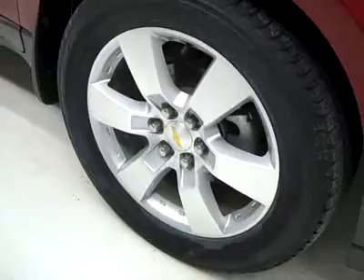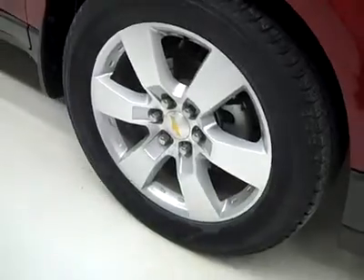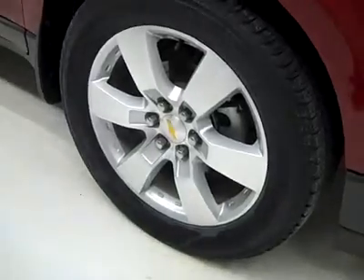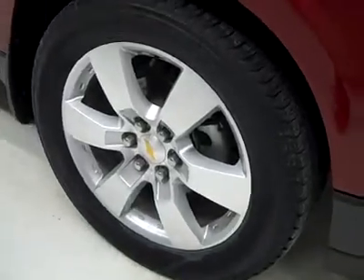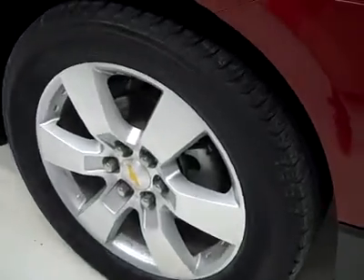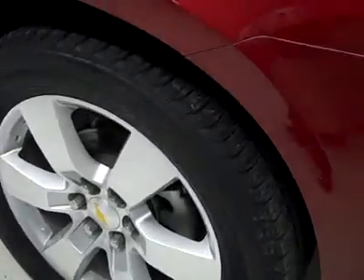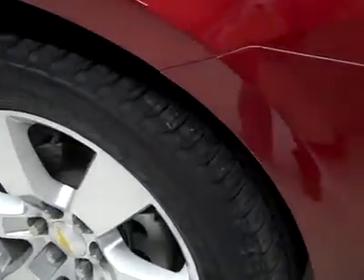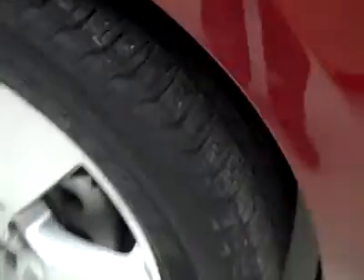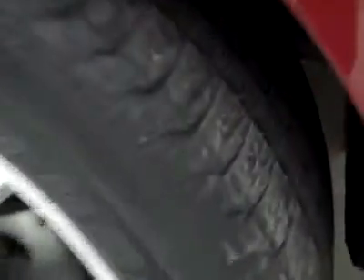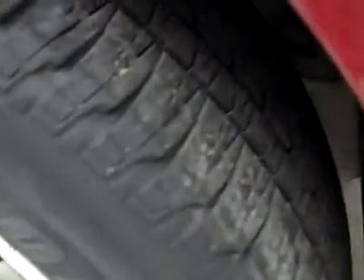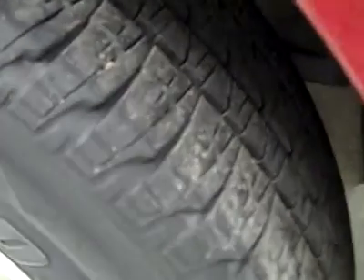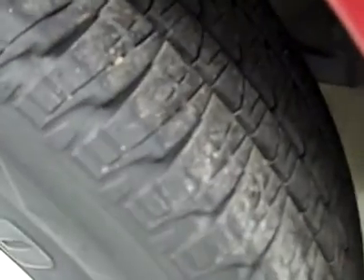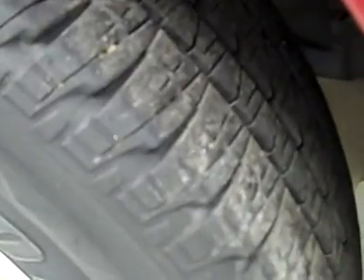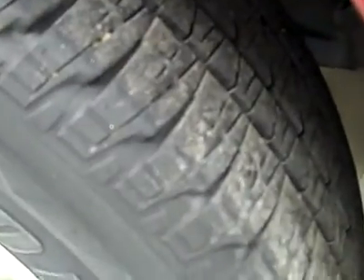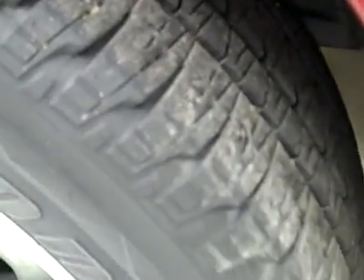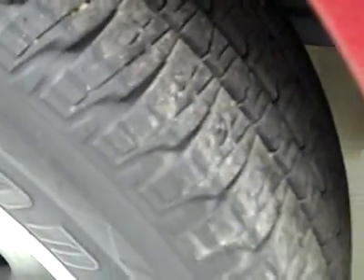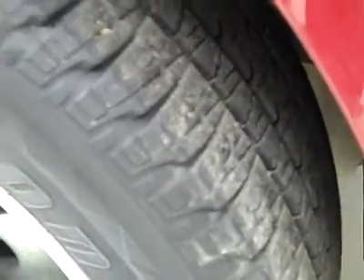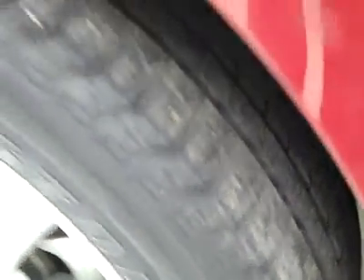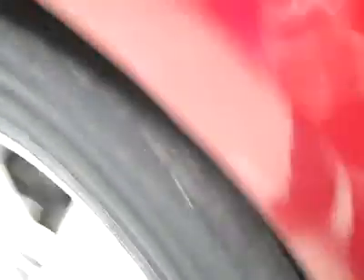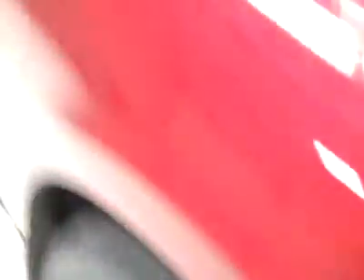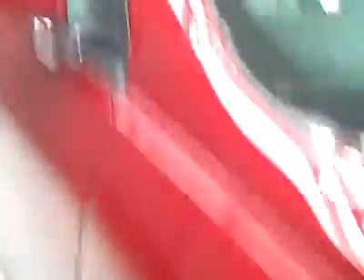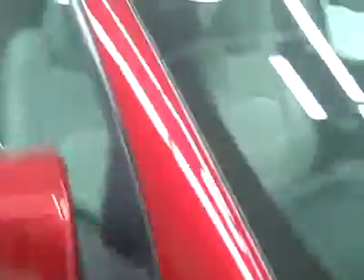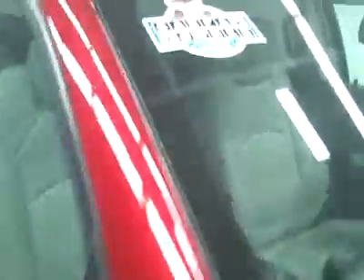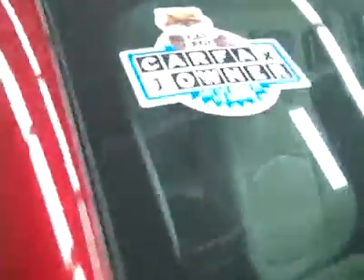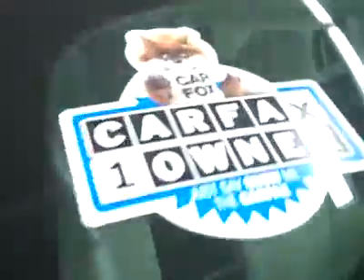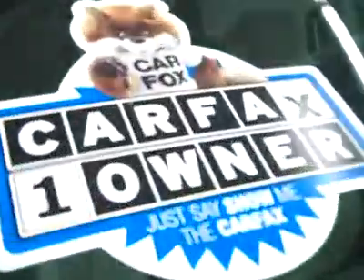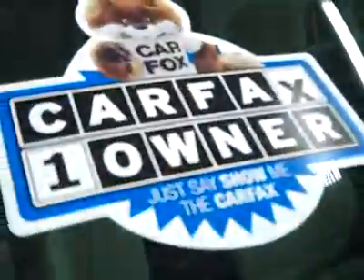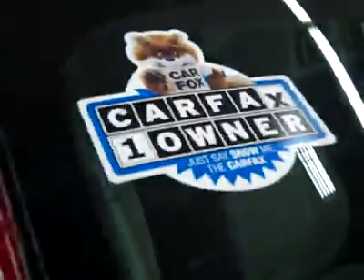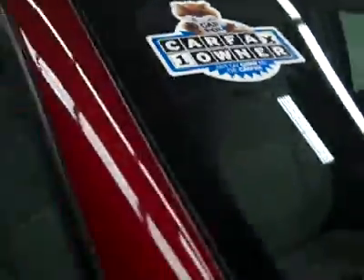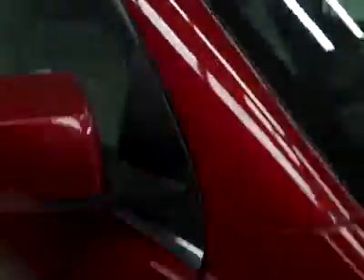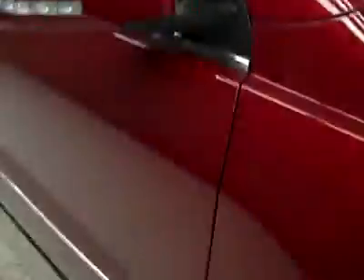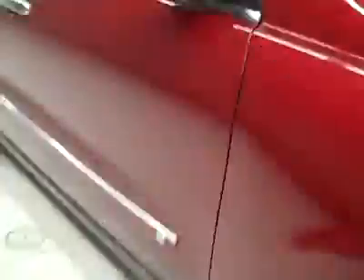These Bridgestone Dueler HL tires have probably about 65-70% of the tread, maybe even more. And it's a one owner vehicle with a clean Carfax.